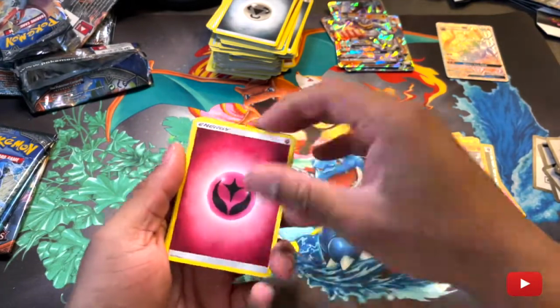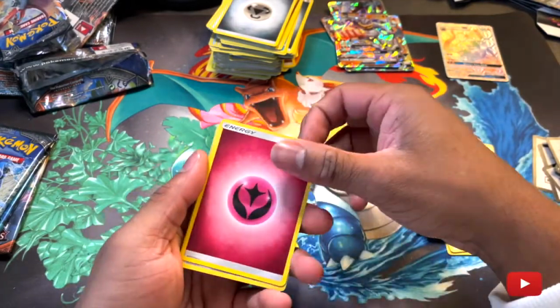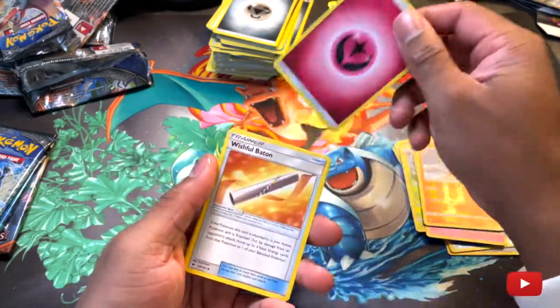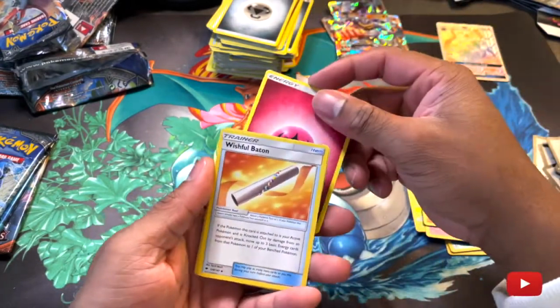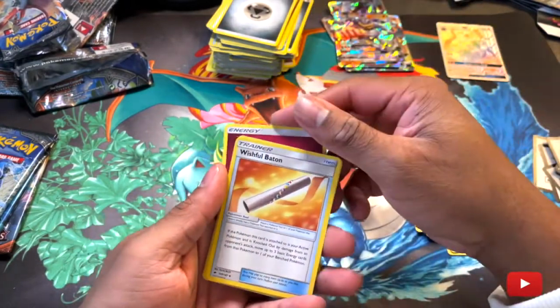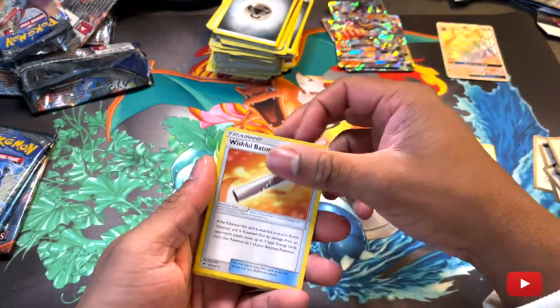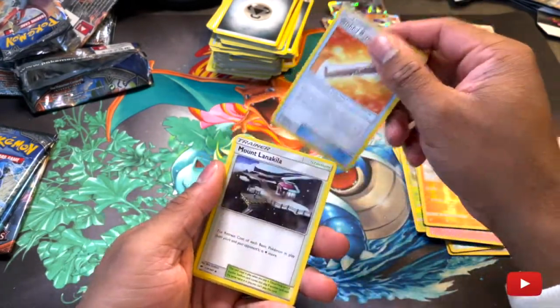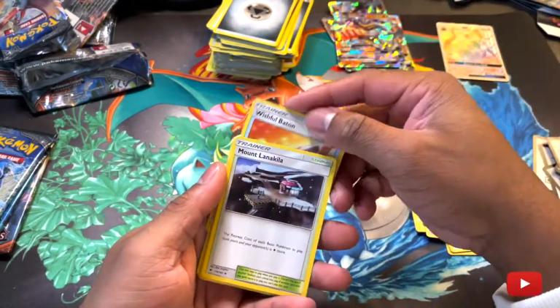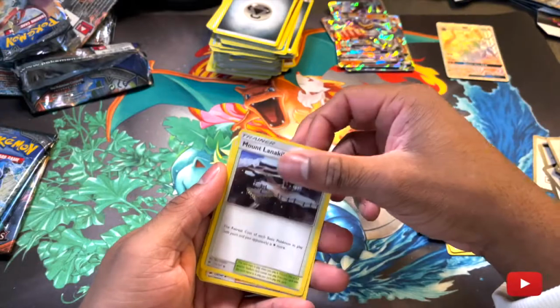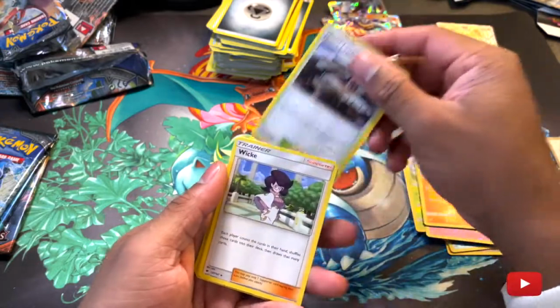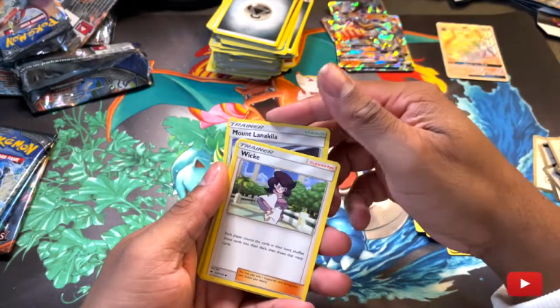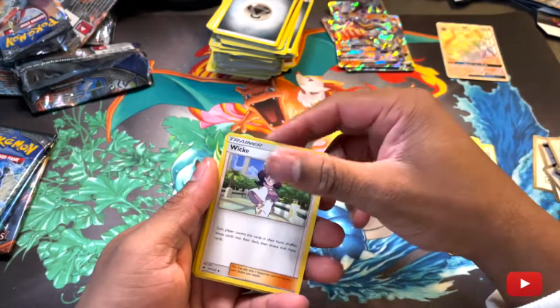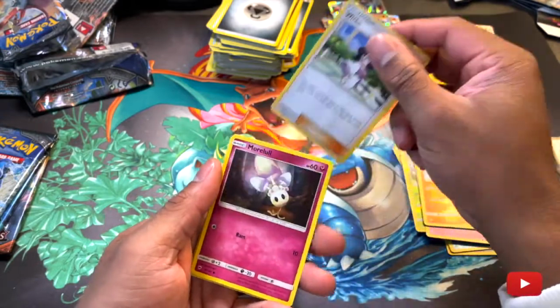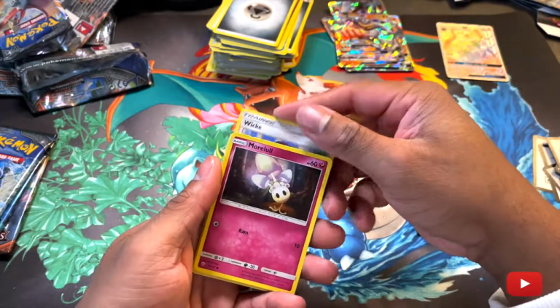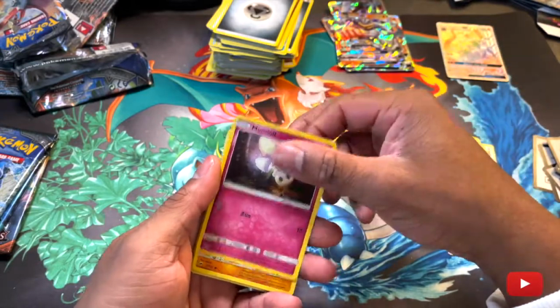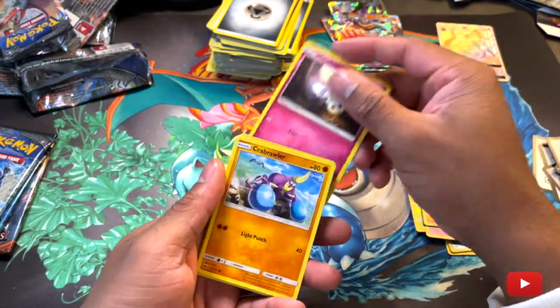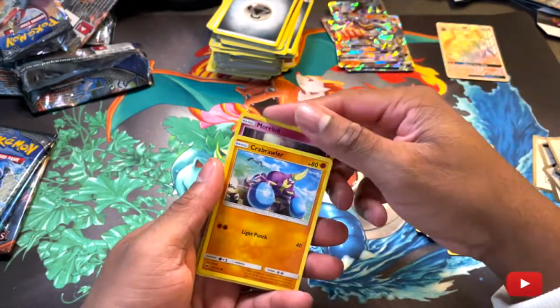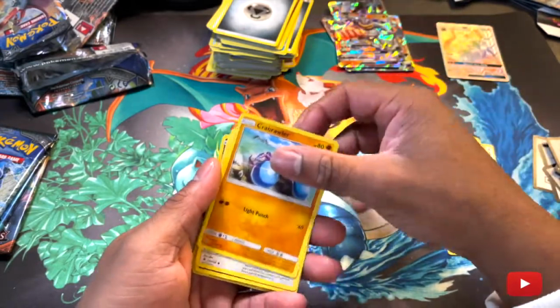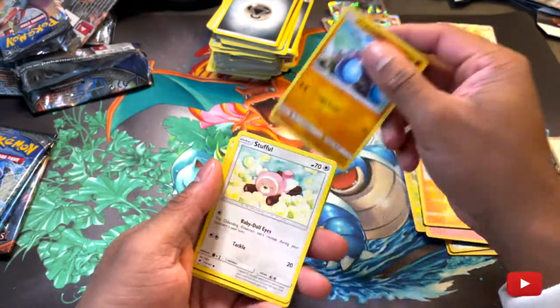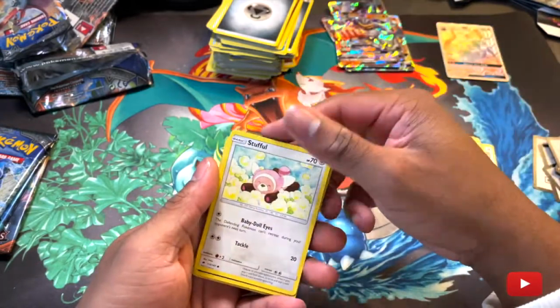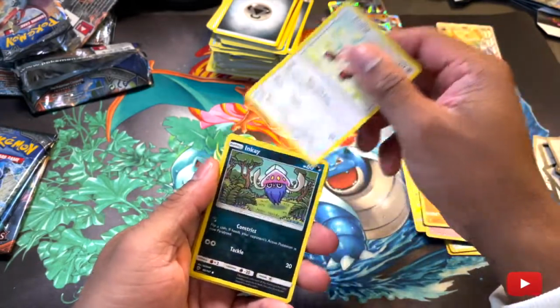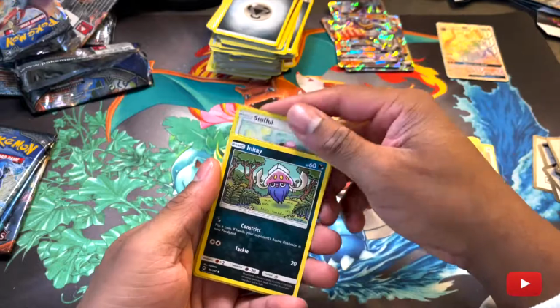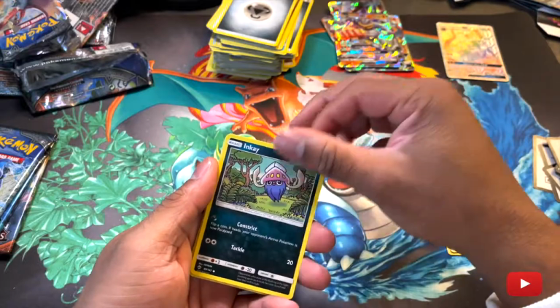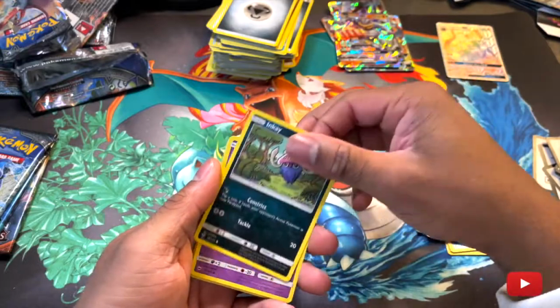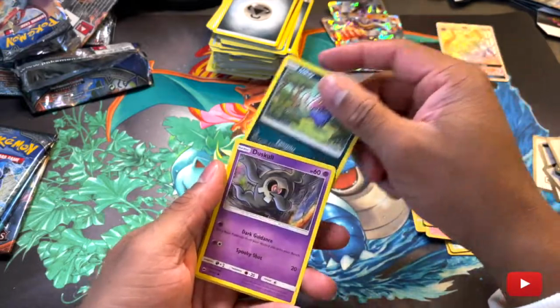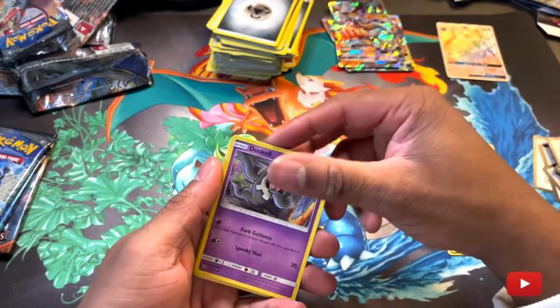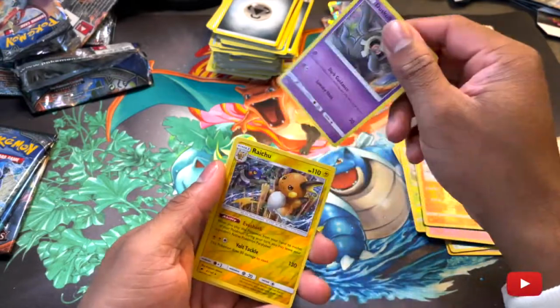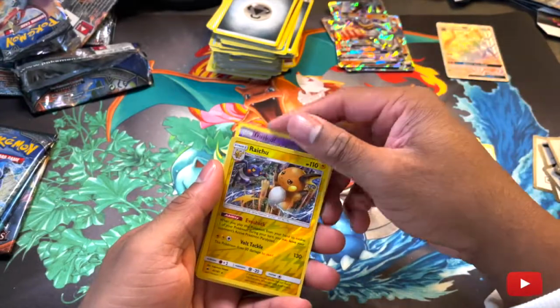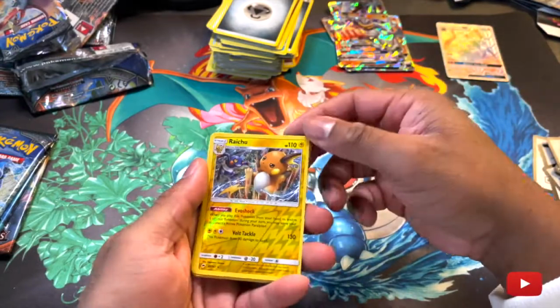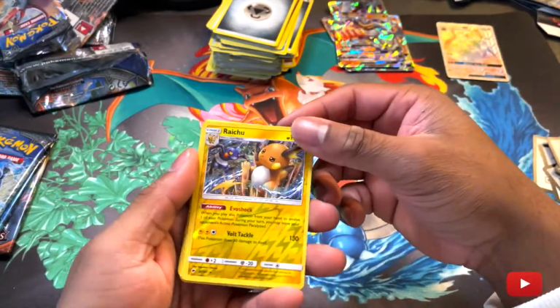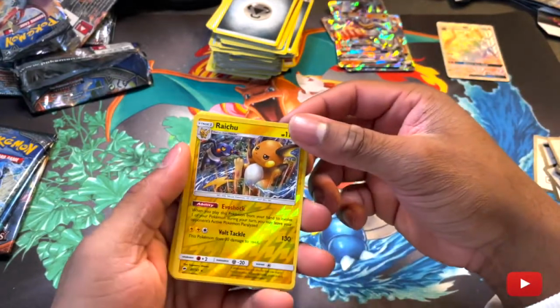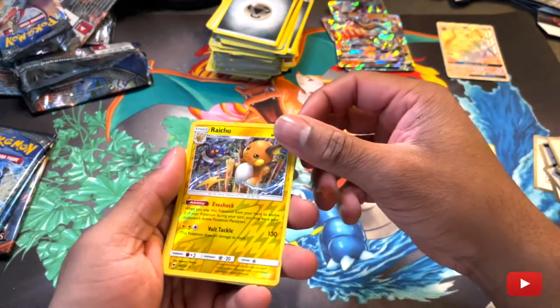Fairy Energy, Wishiwashi, Mount Lanakila, Wailord, Marowak. First holo Raichu.